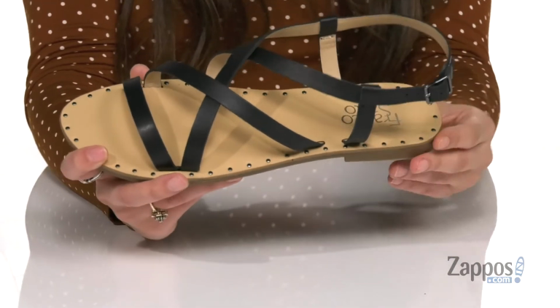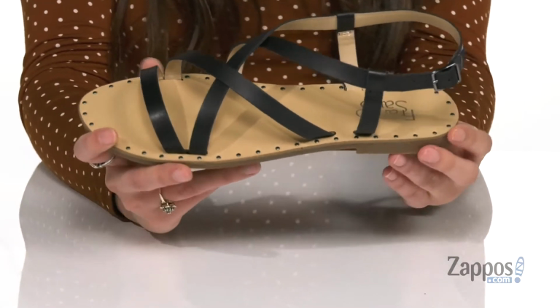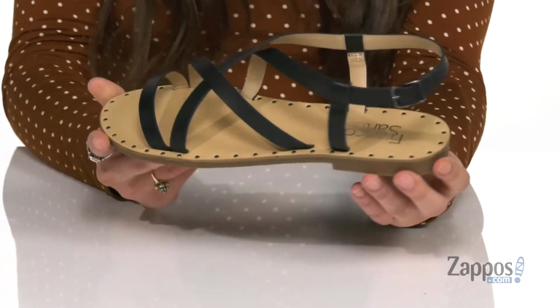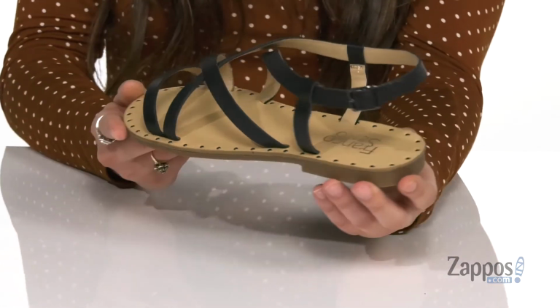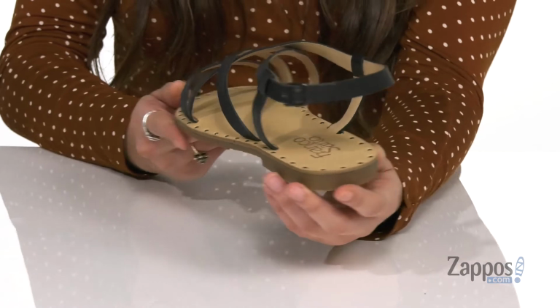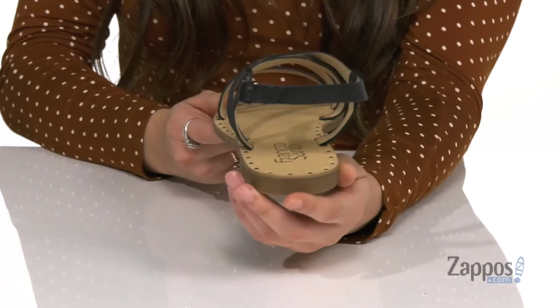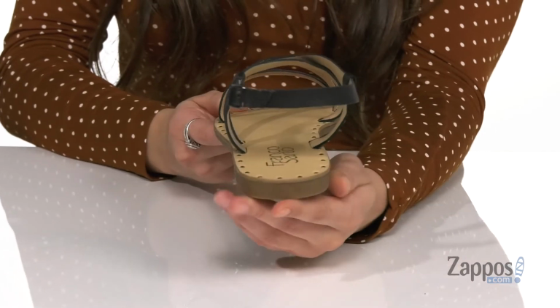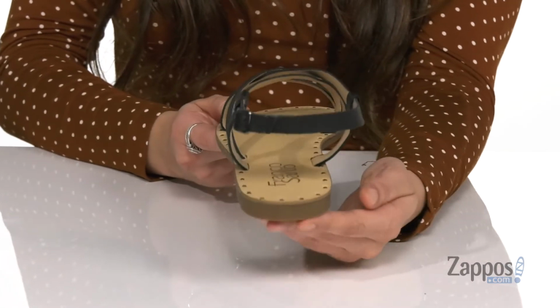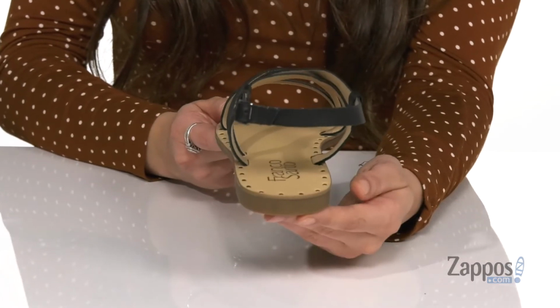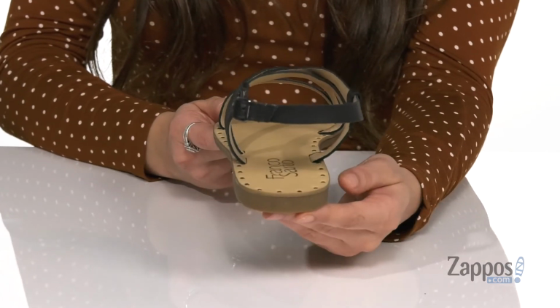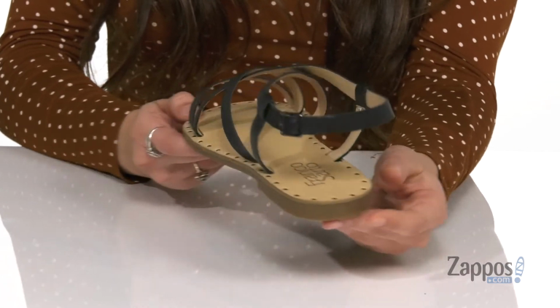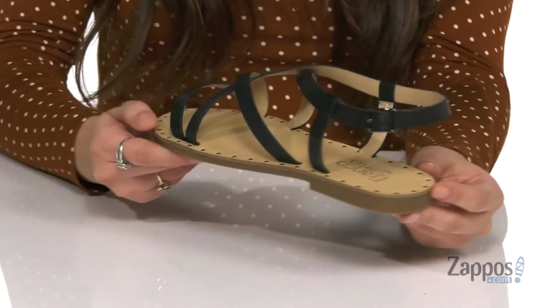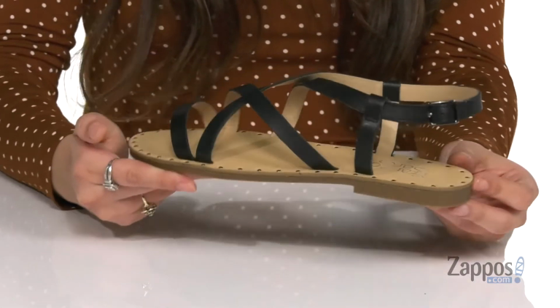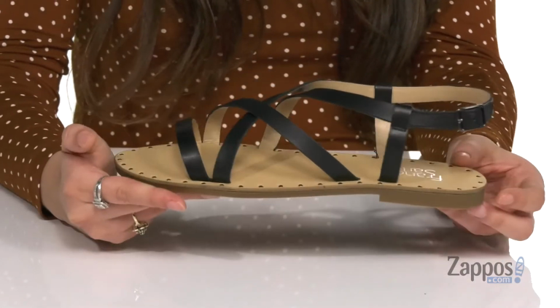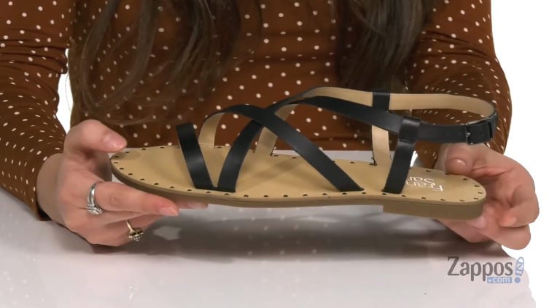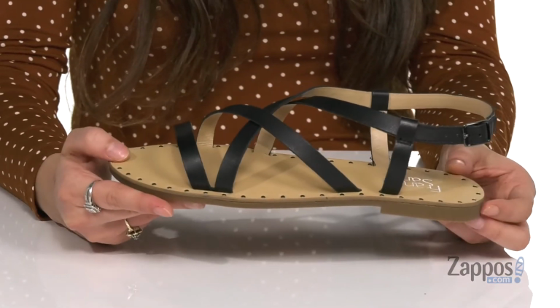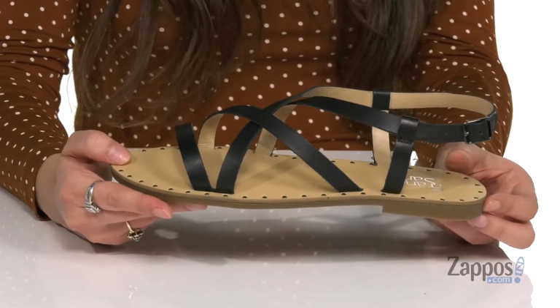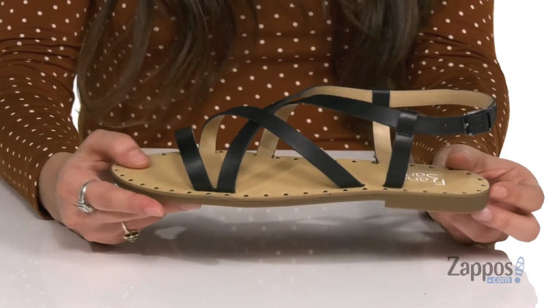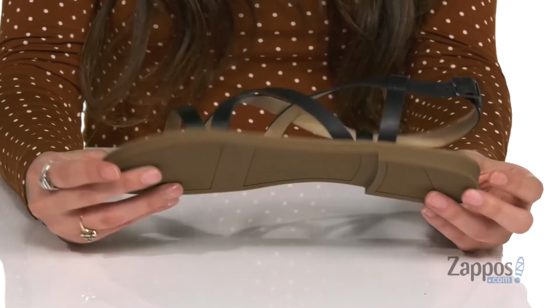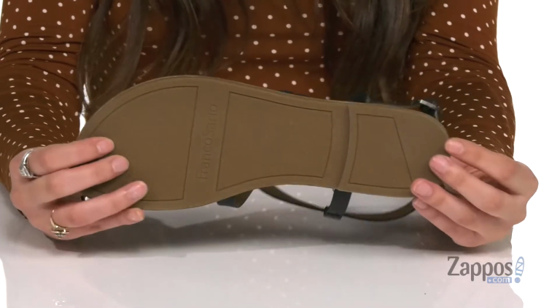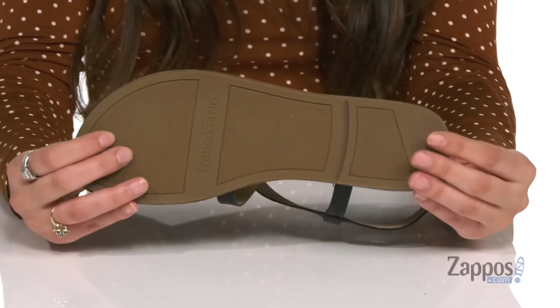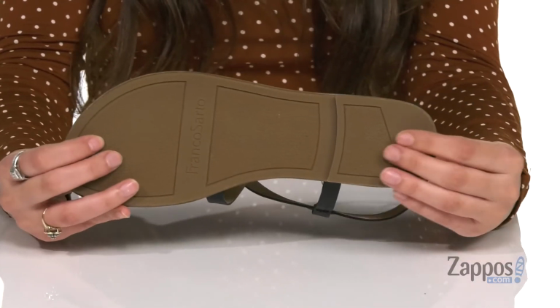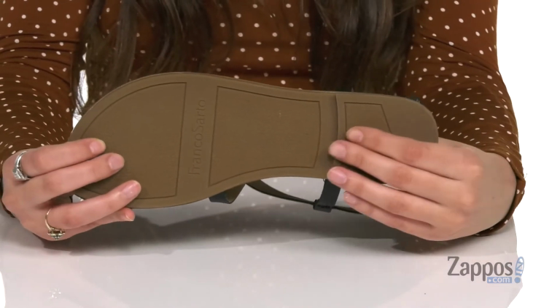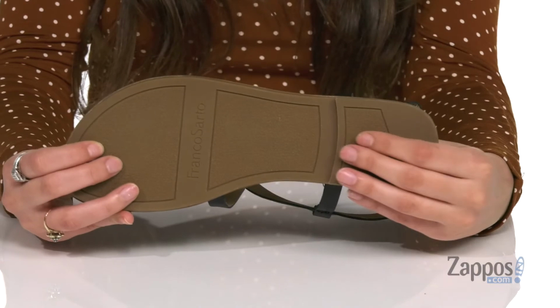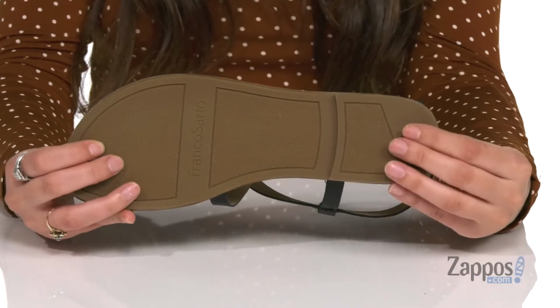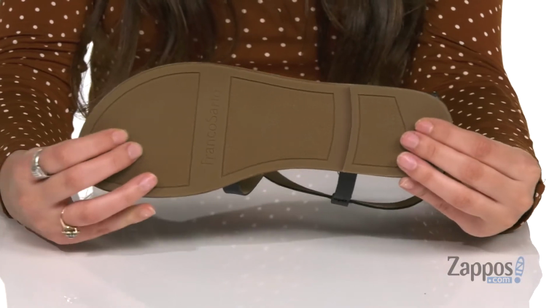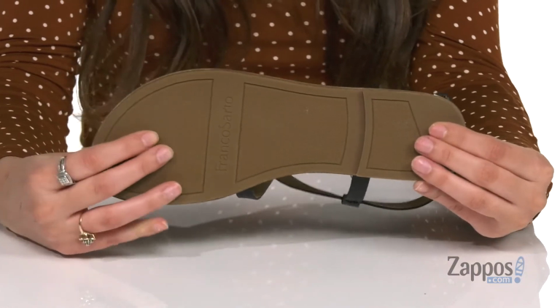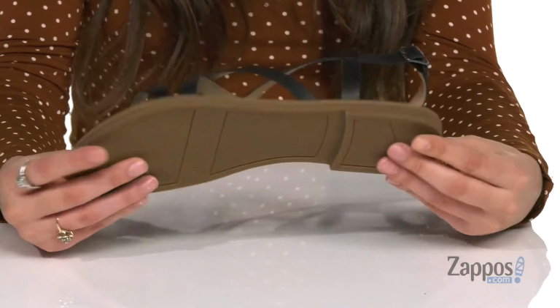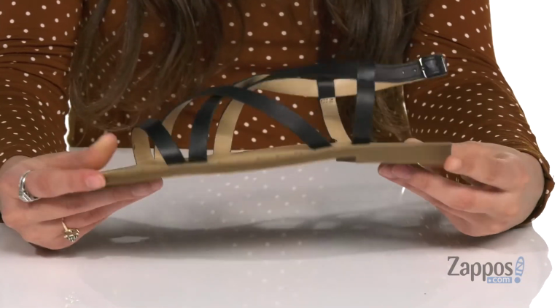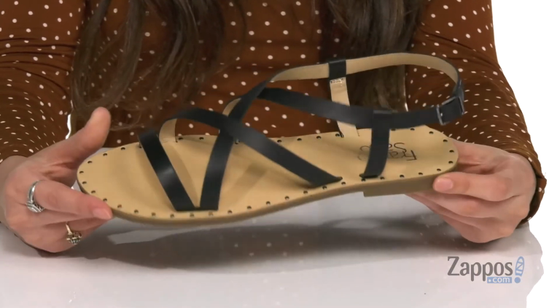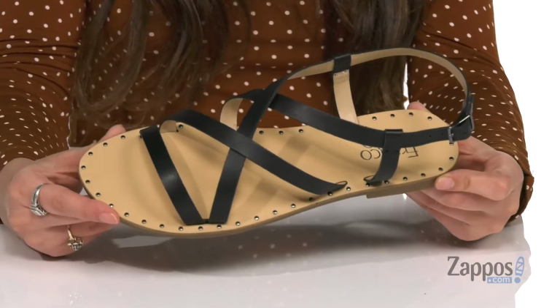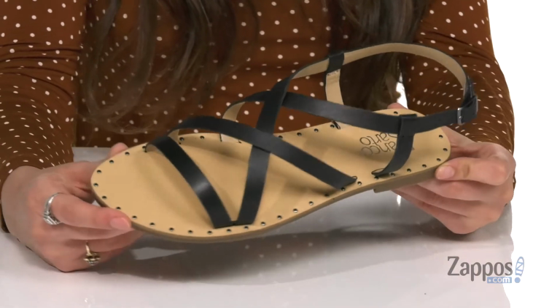They feature a little bit of a heel at the back so you're not too flat on the ground, and it's all on top of a rubber outsole that's textured for traction.